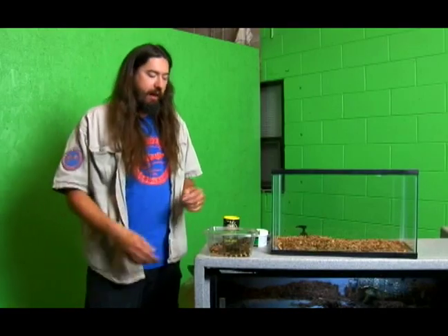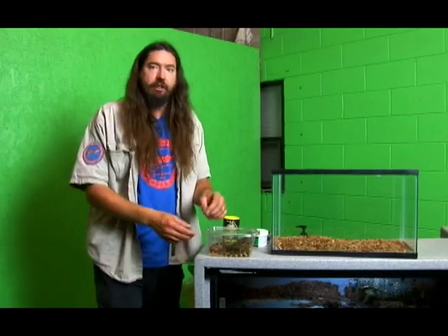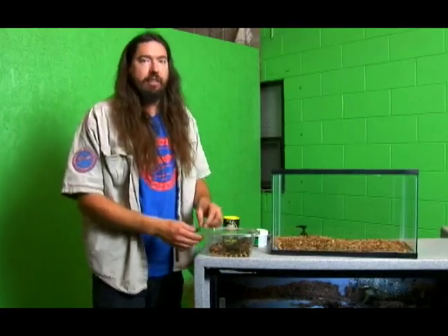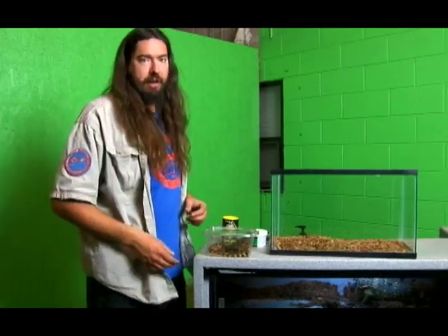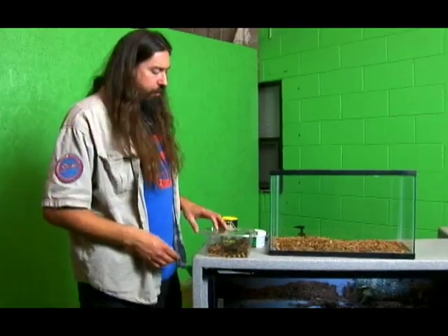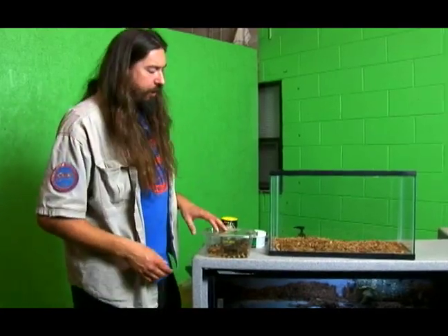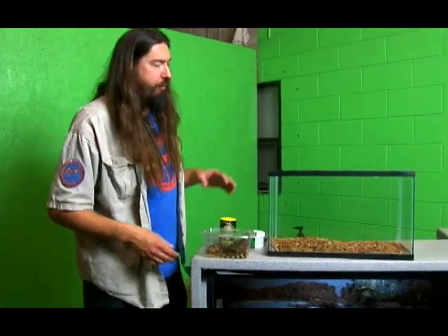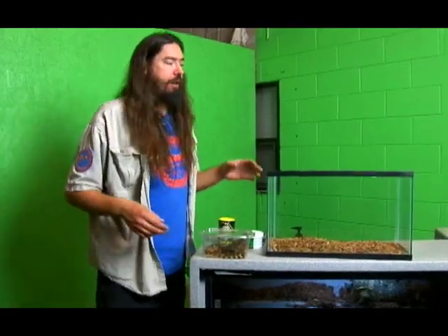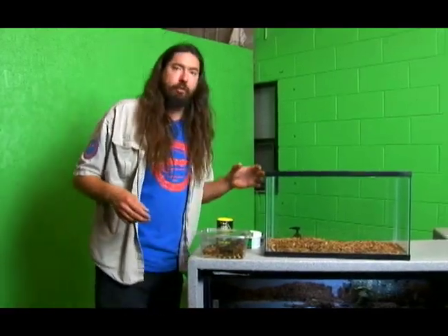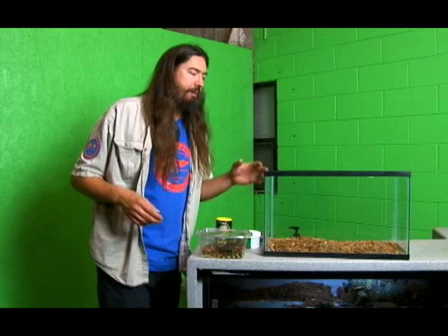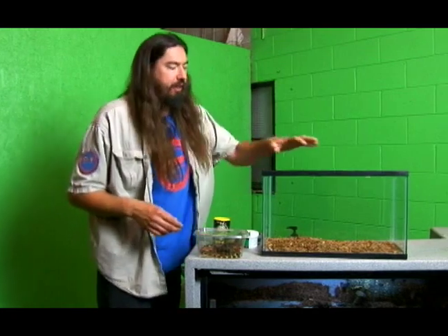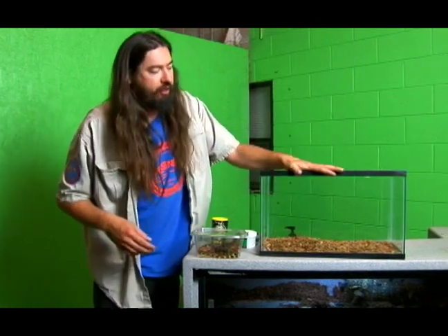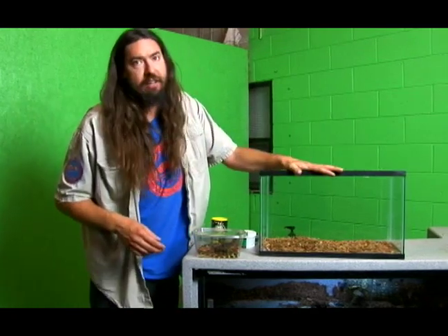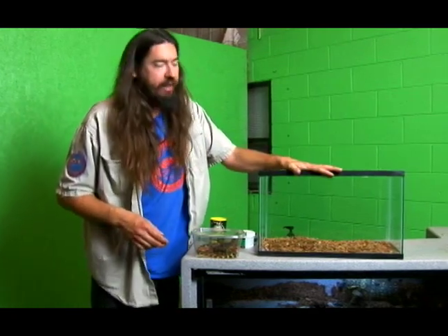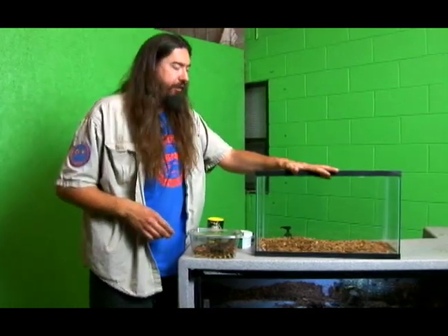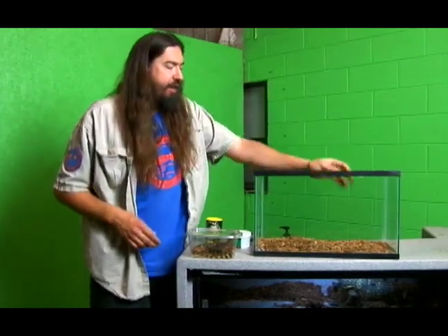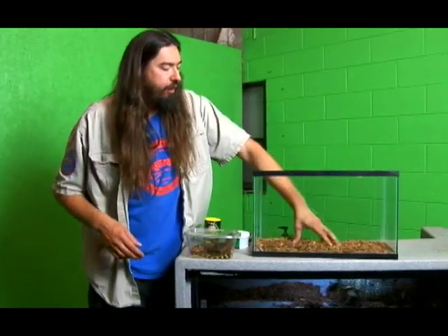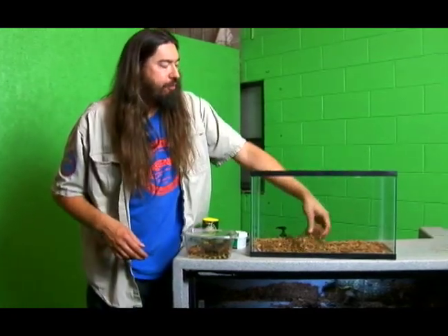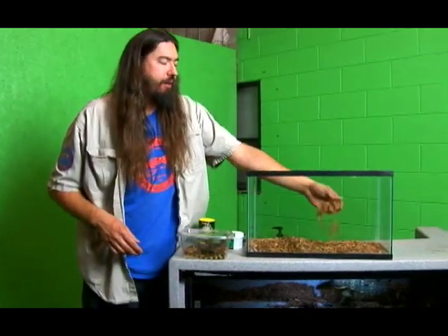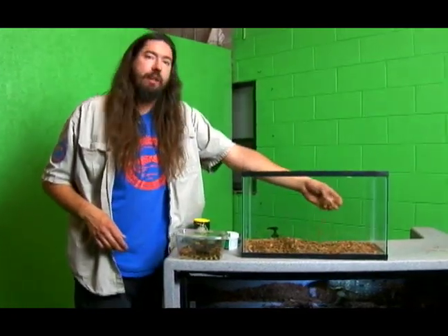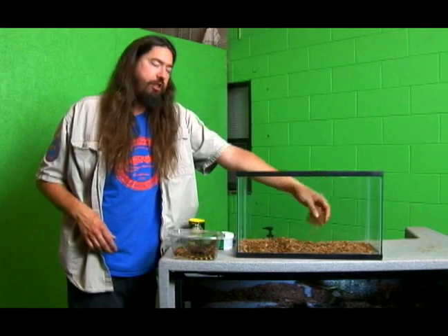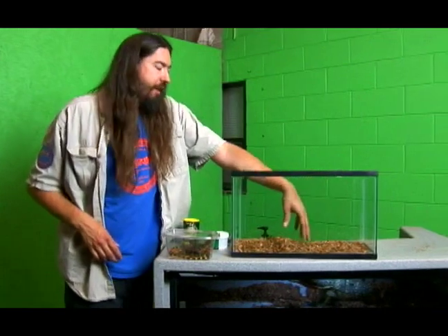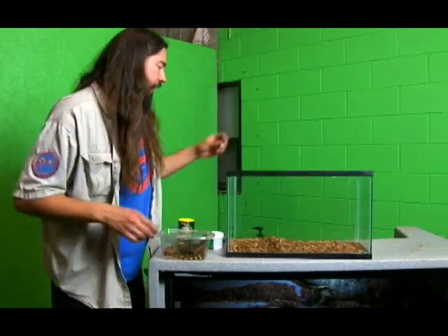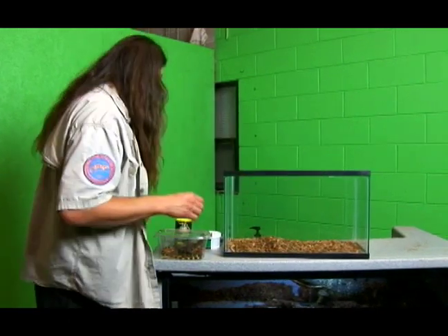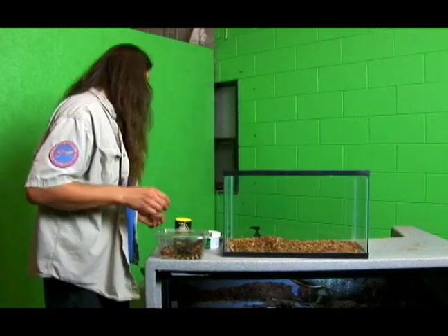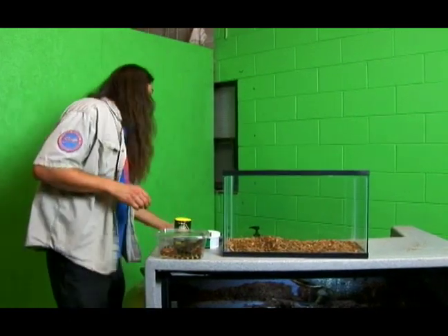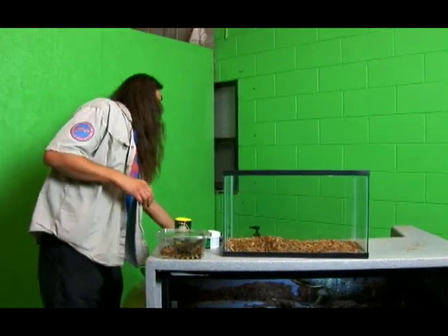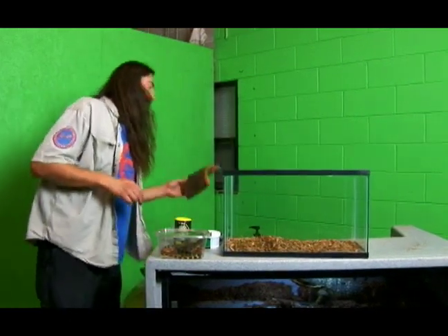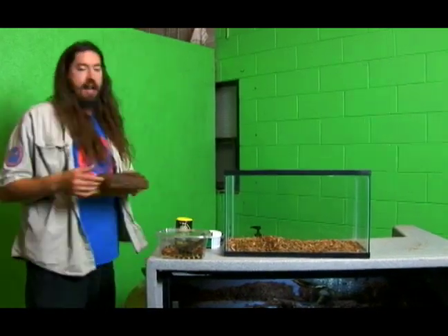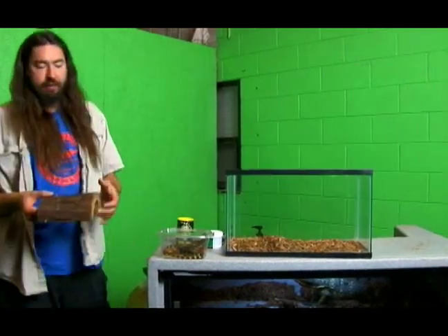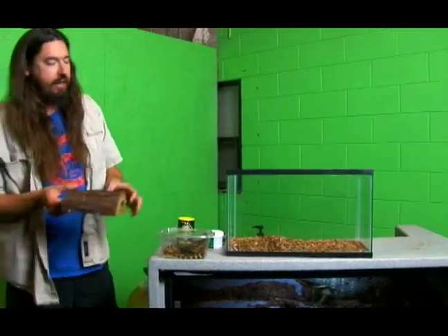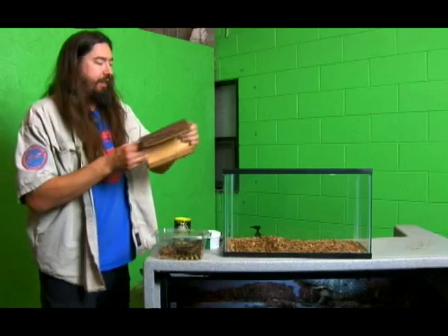We're going to talk about setting up our water monitors. When we get our water monitors home as babies, they're going to live in just a 10 gallon tank and that works out fine. We're going to use cypress bedding which helps keep the moisture up, and we're going to want to give them a place to hide. We're going to give them a cave like this.